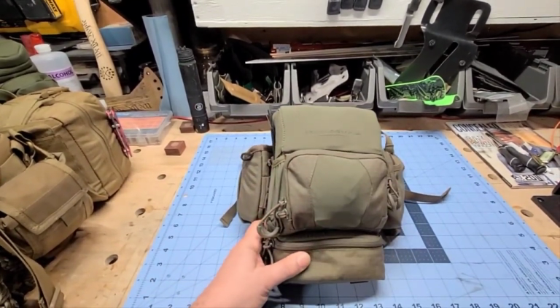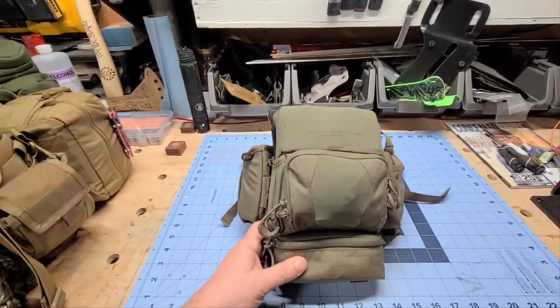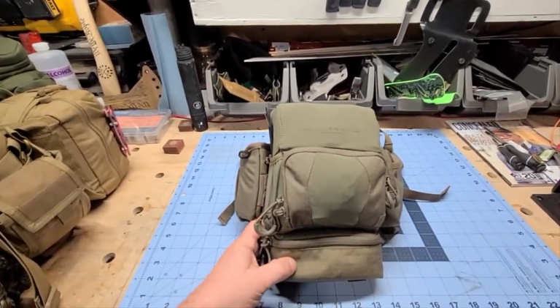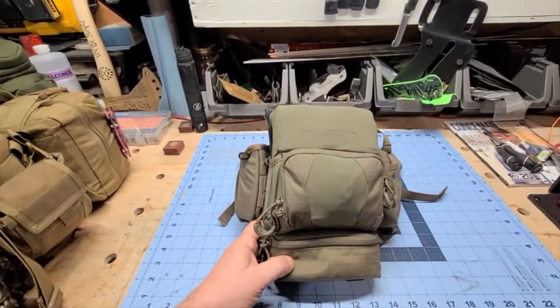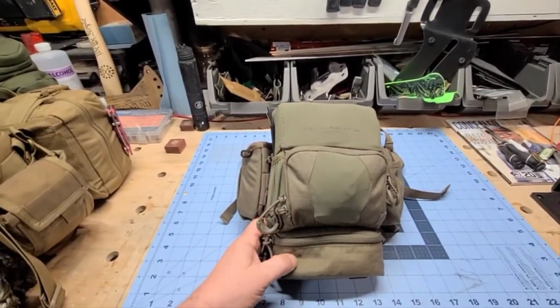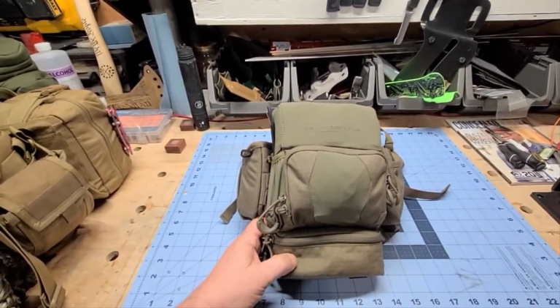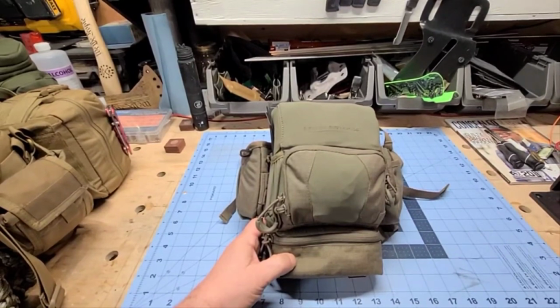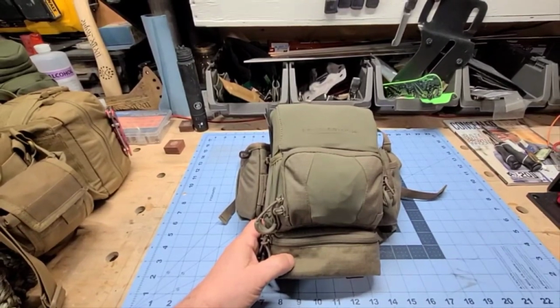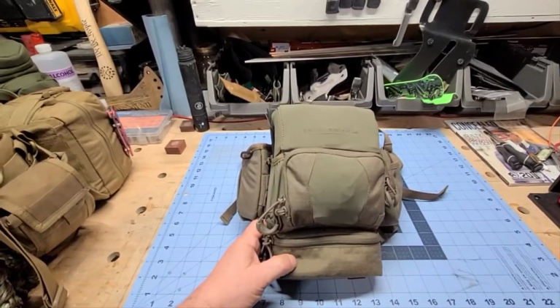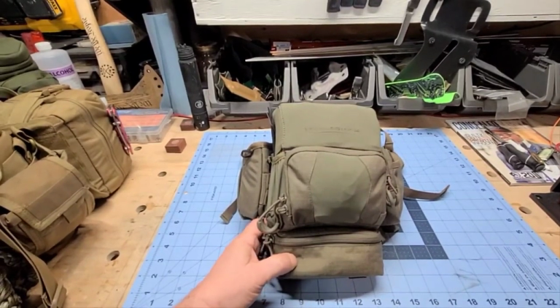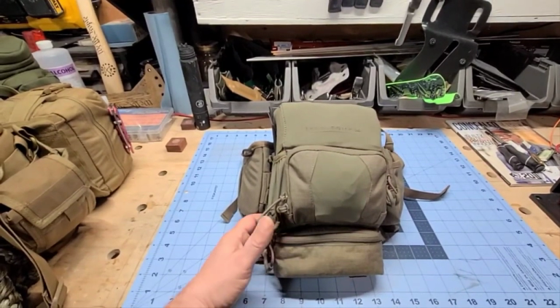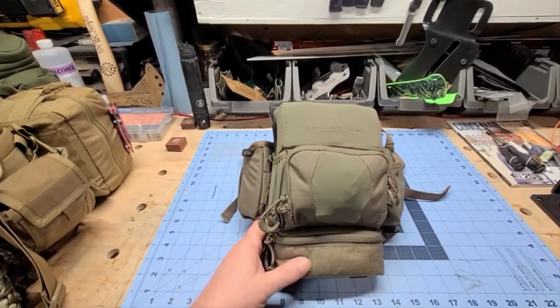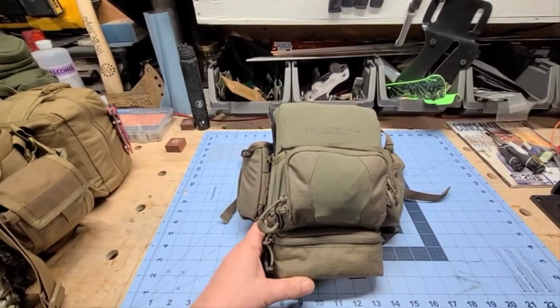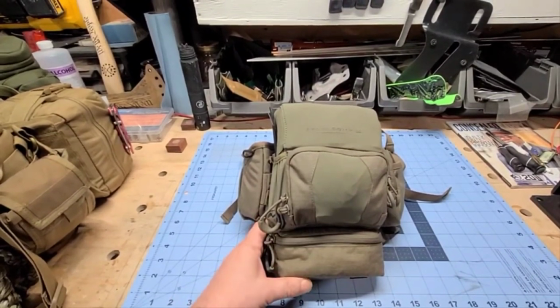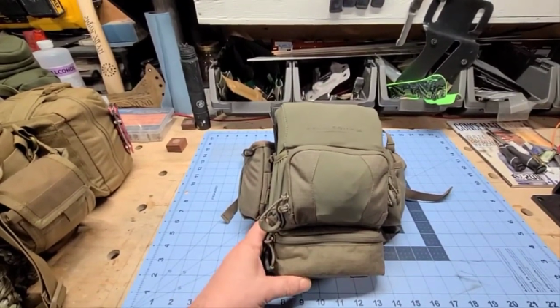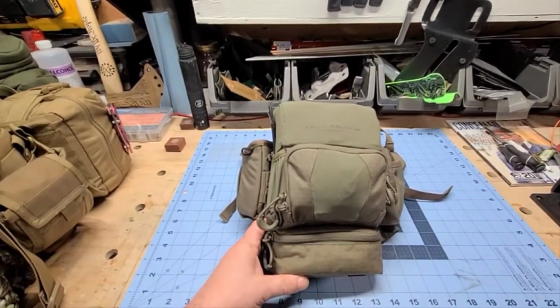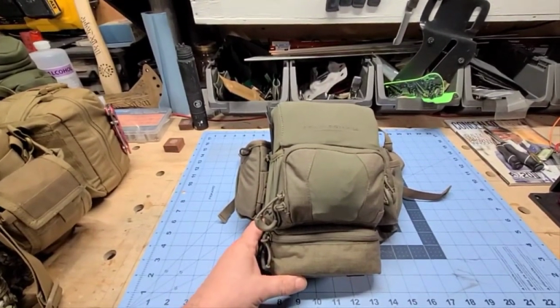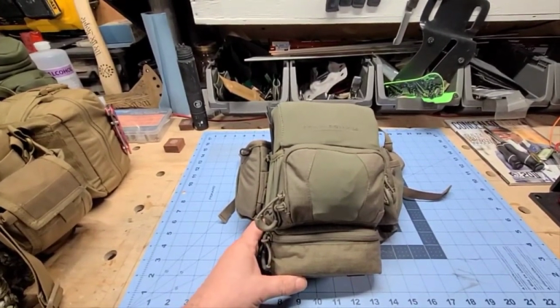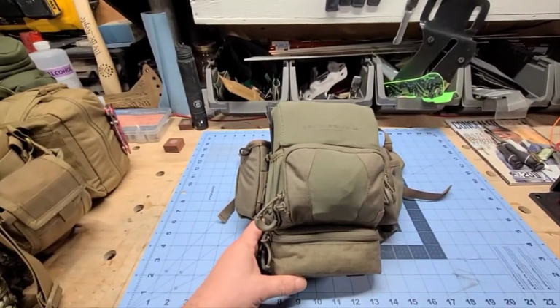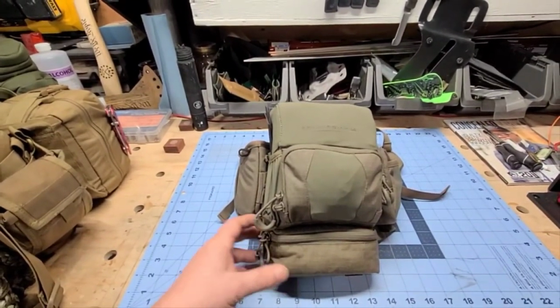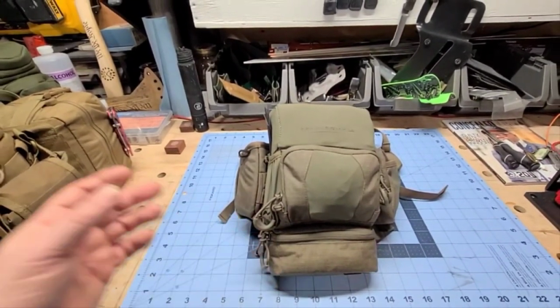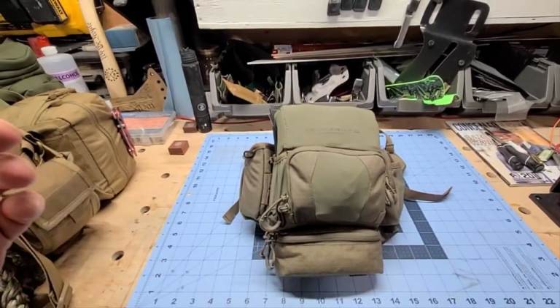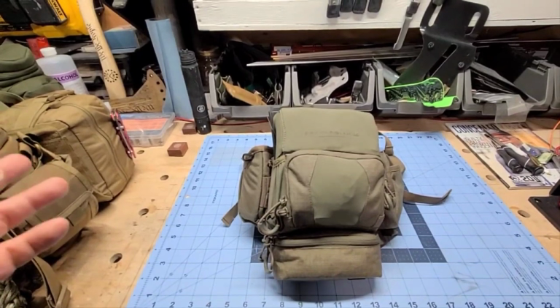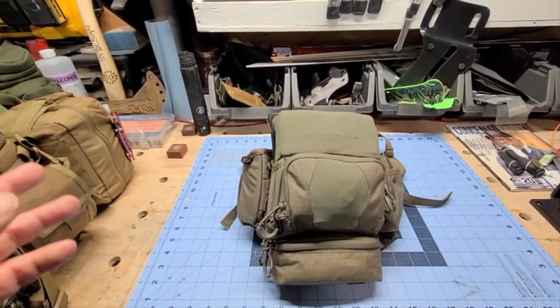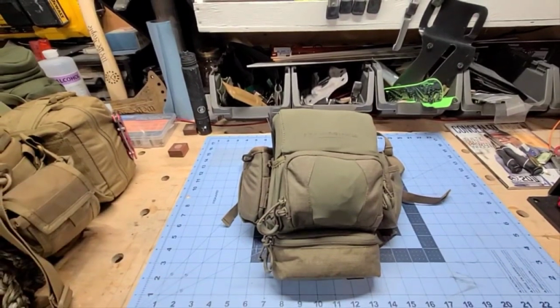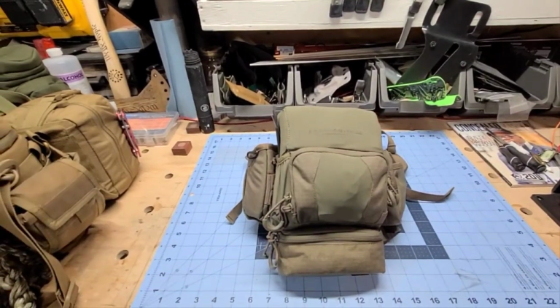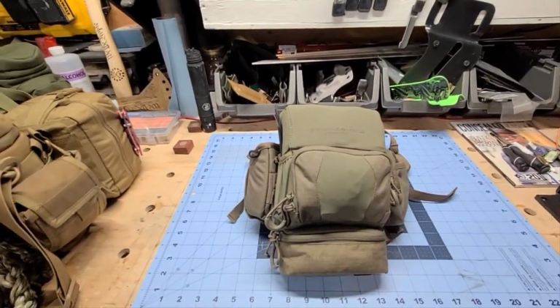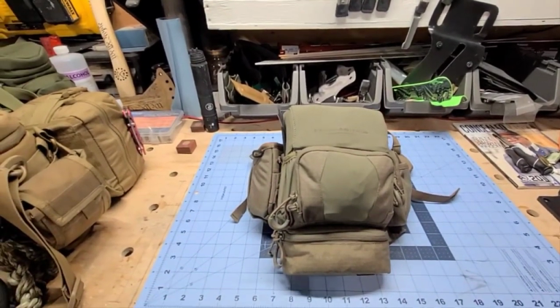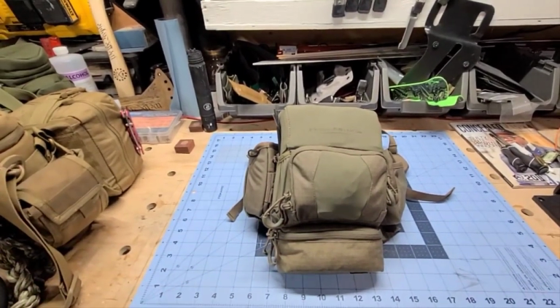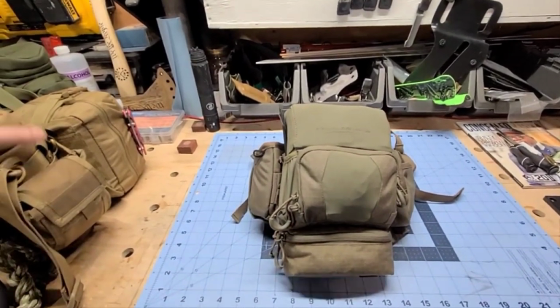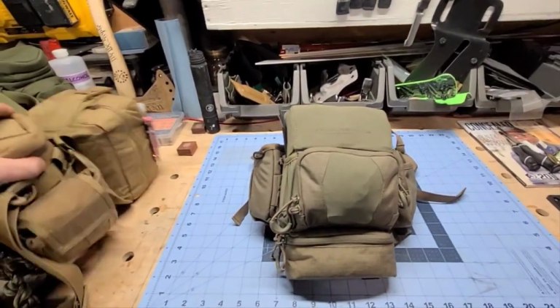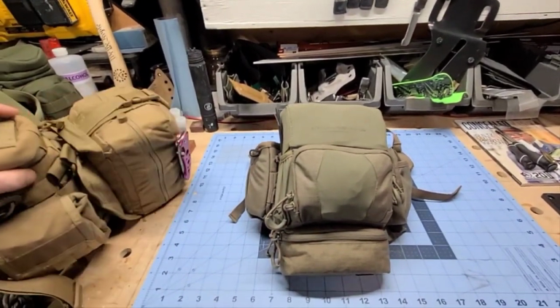Today I want to talk about an item I picked up probably about a year, year and a half ago — I picked it up when it first came out — and that's the Eberlystock Recon Bino Harness.